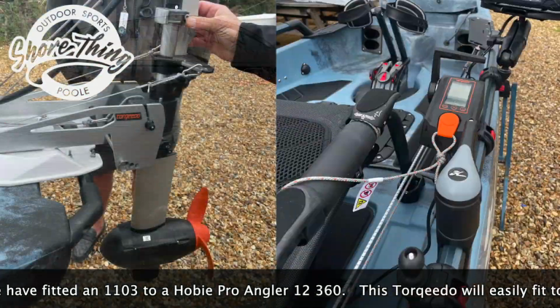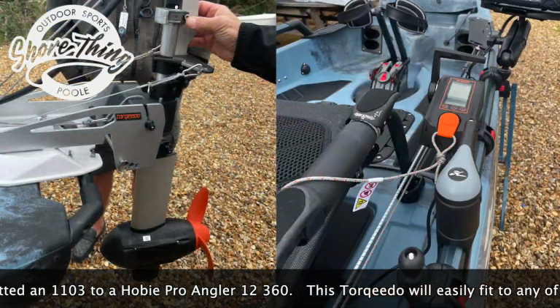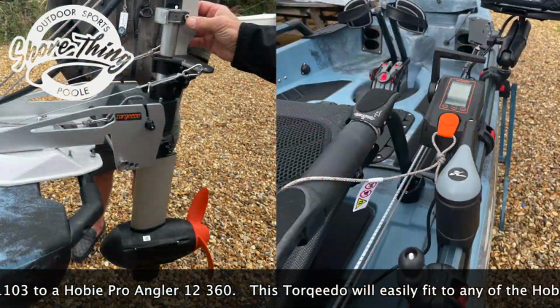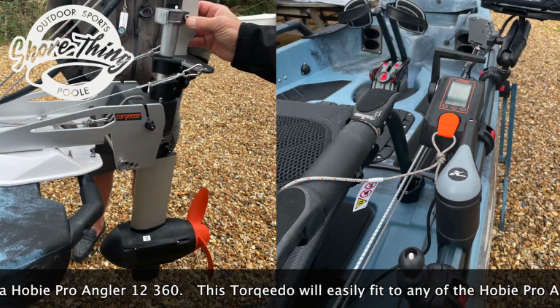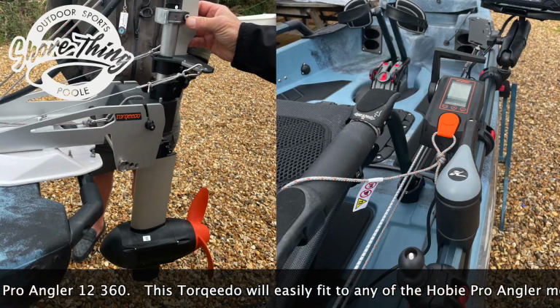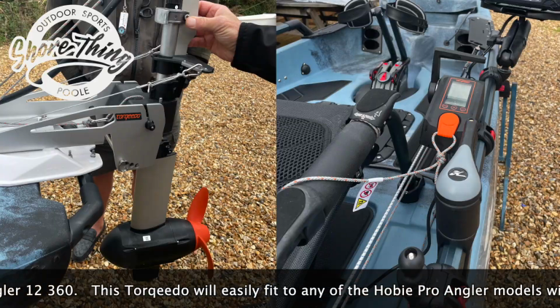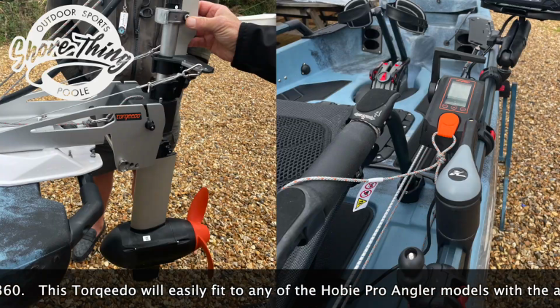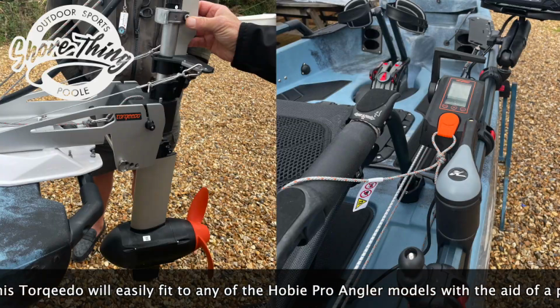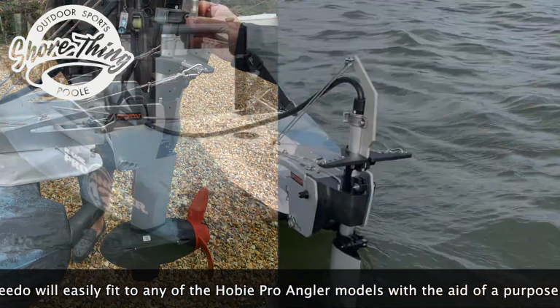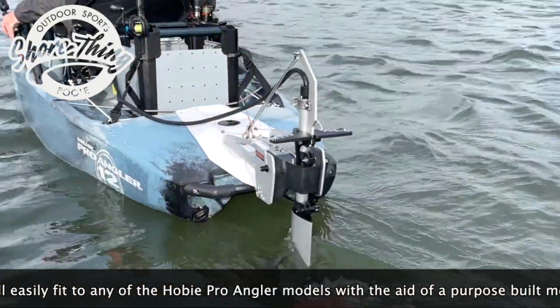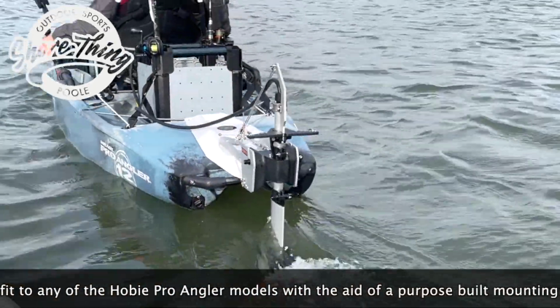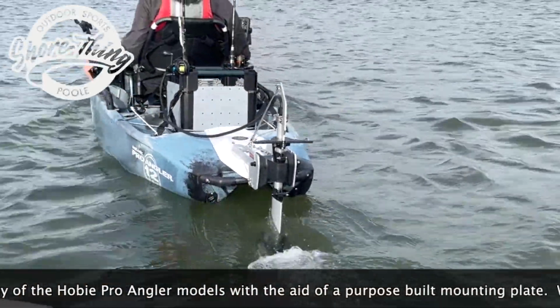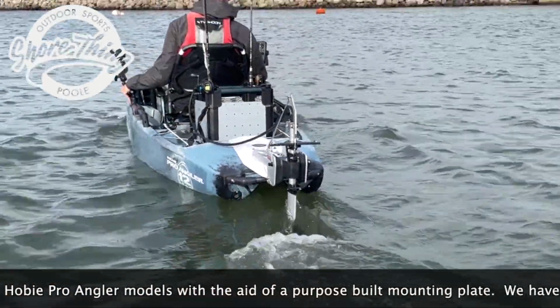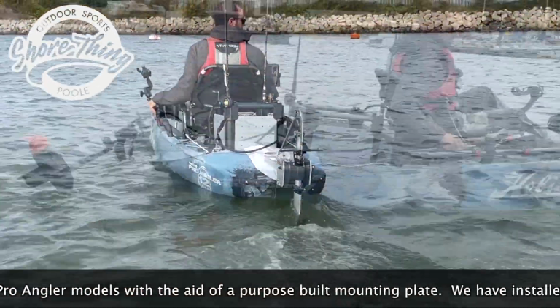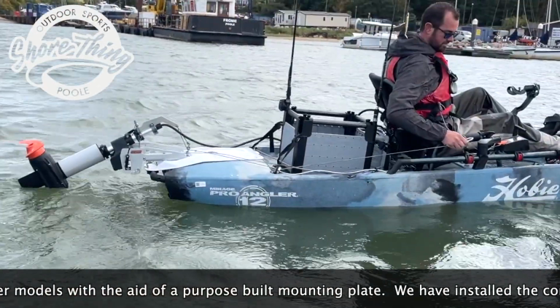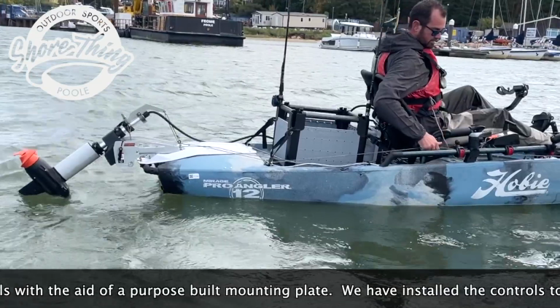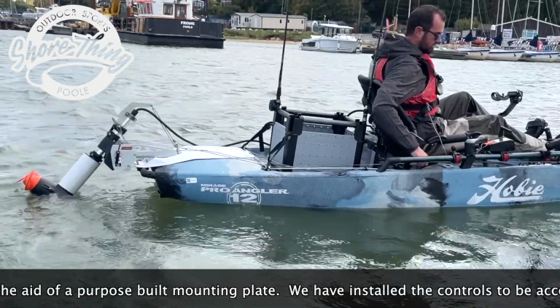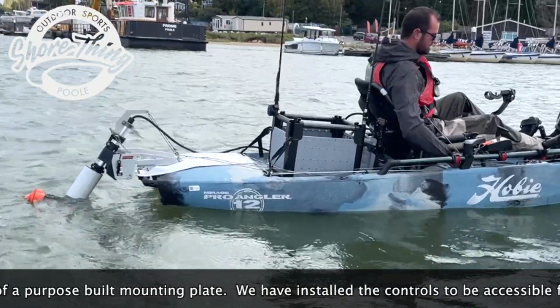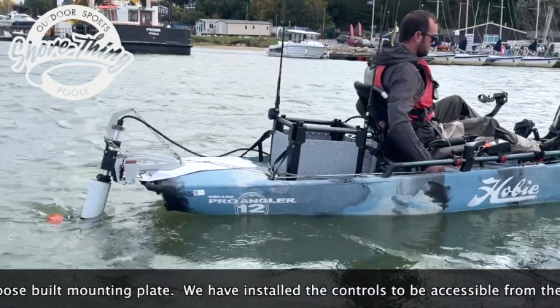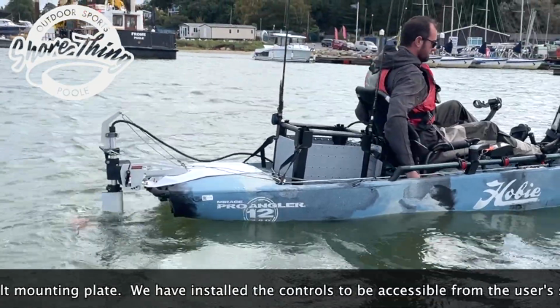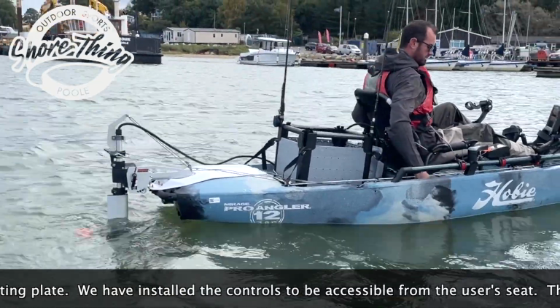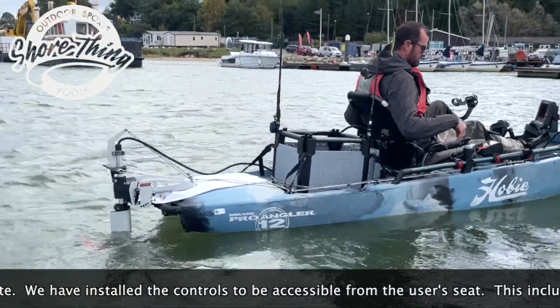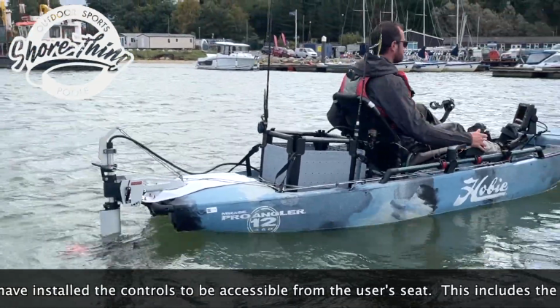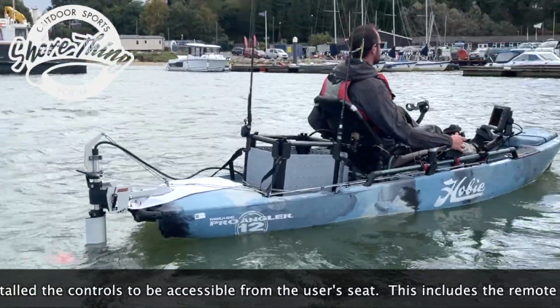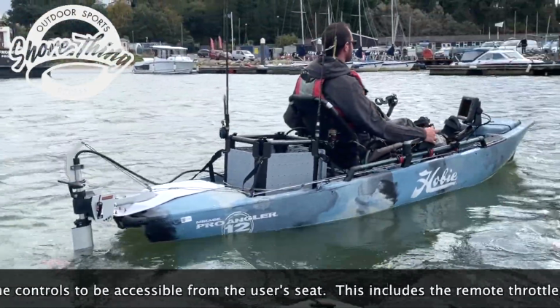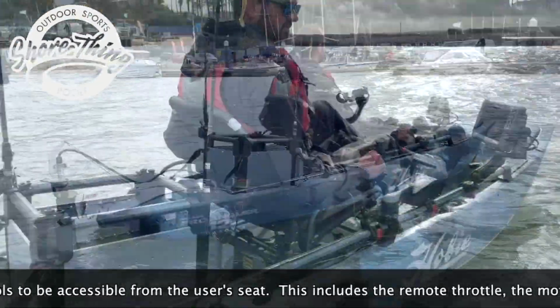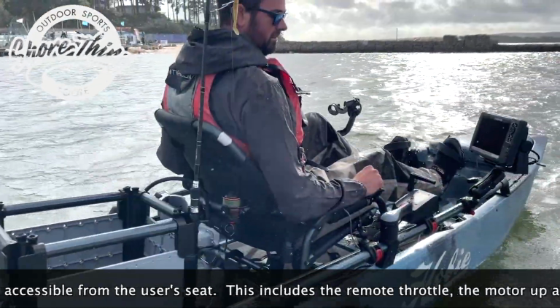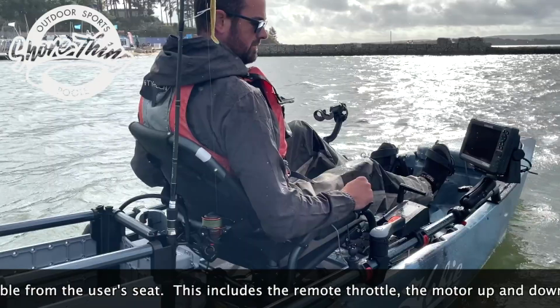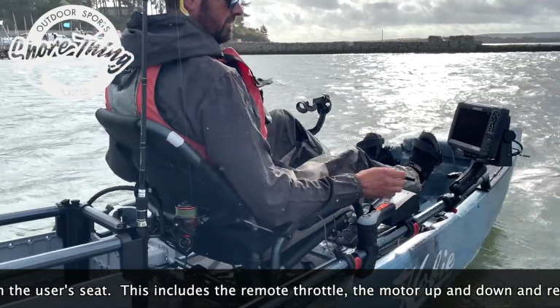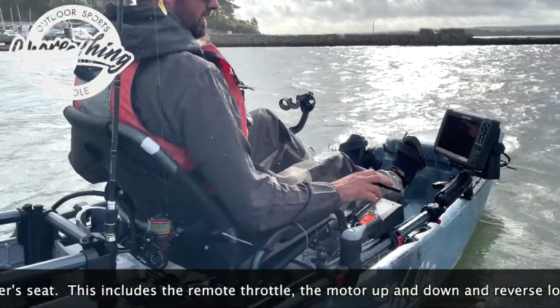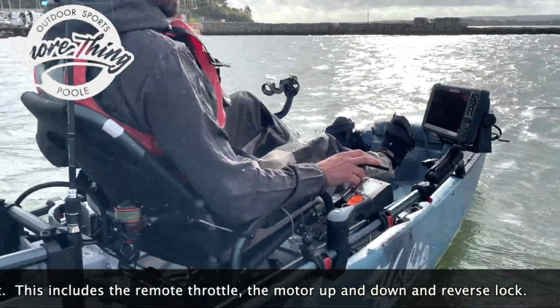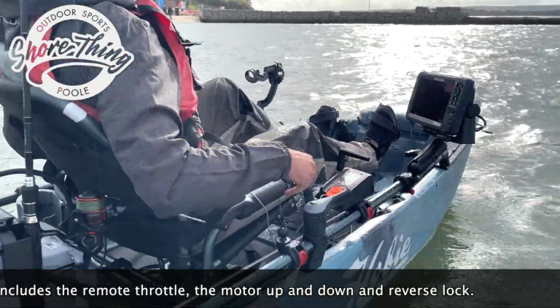This Torqeedo will easily fit to any of the Hobie Proangler models with the aid of a purpose-built mounting plate. We have installed the controls to be accessible from the user's seat, including the remote throttle, motor up and down, and reverse lock.